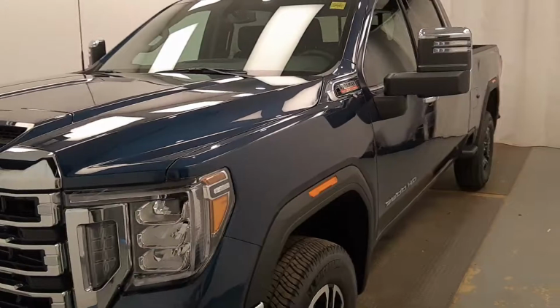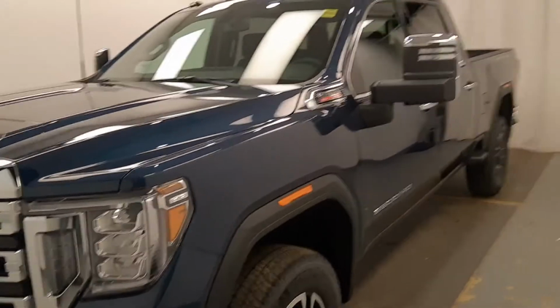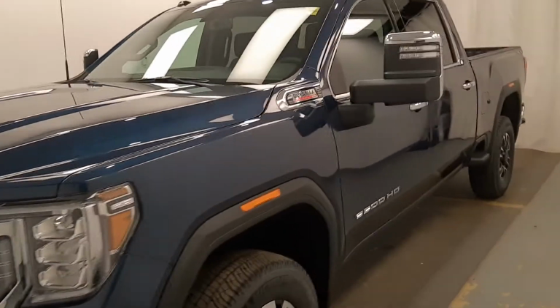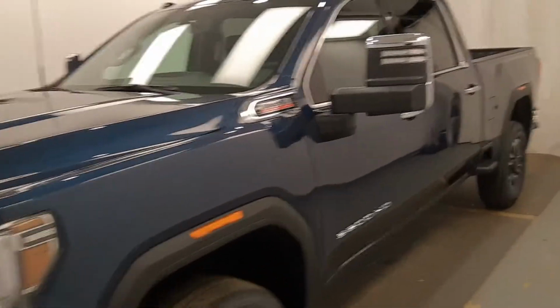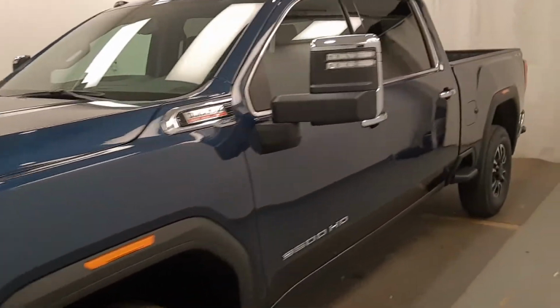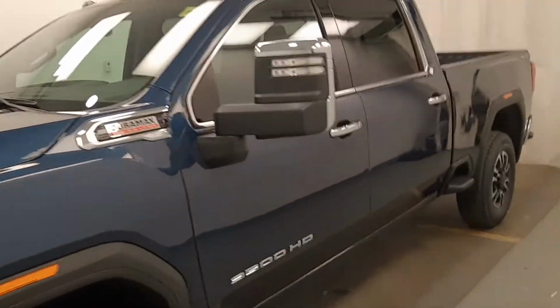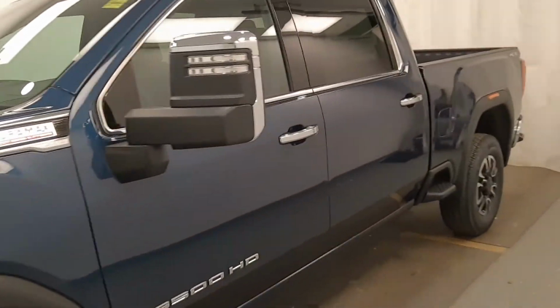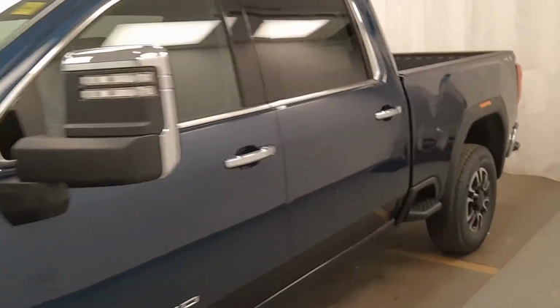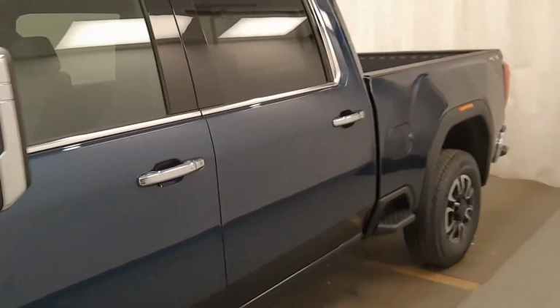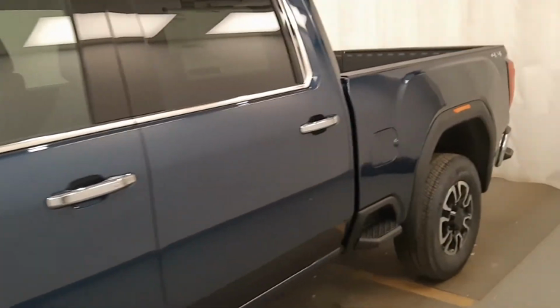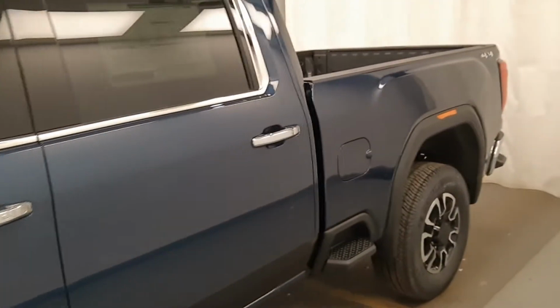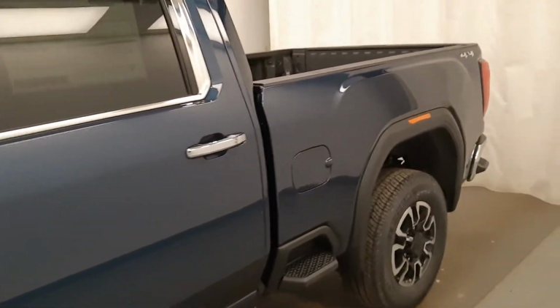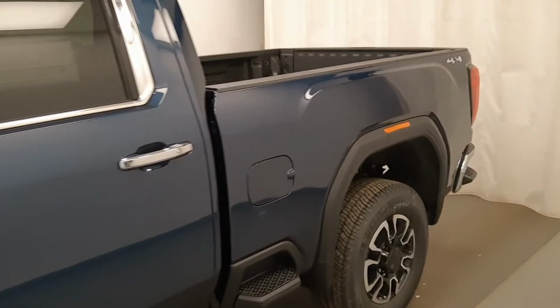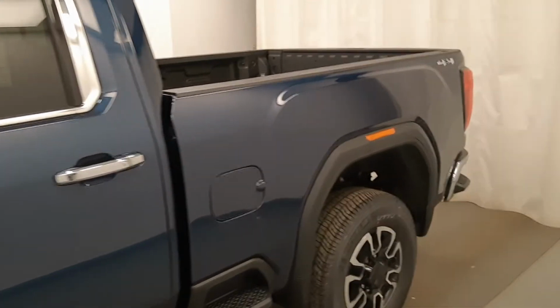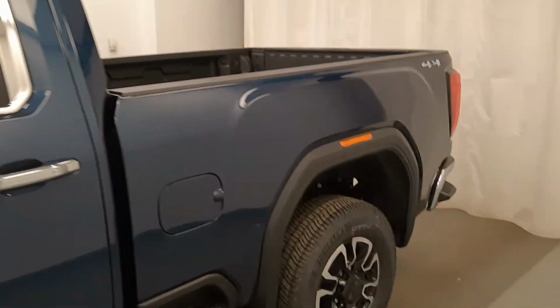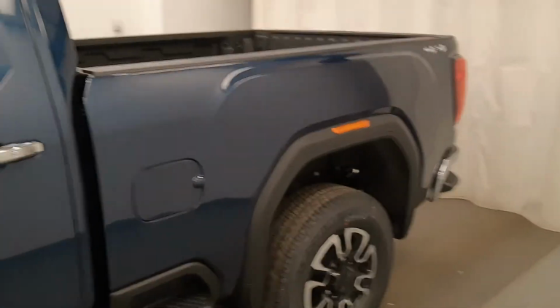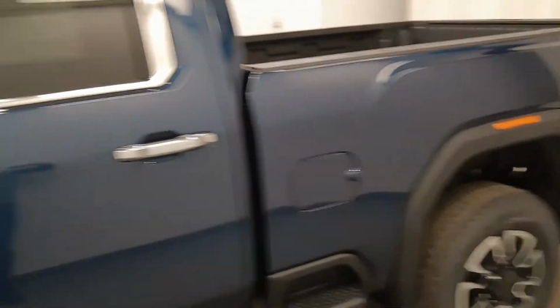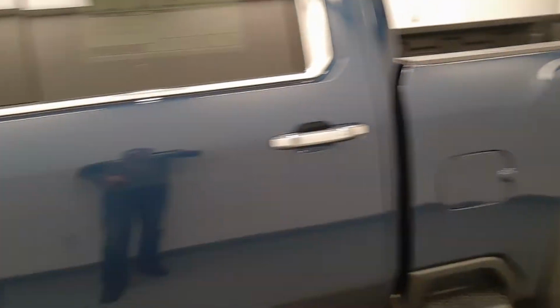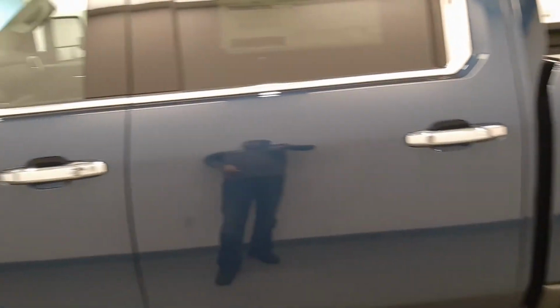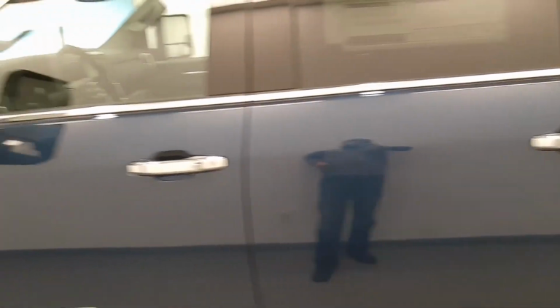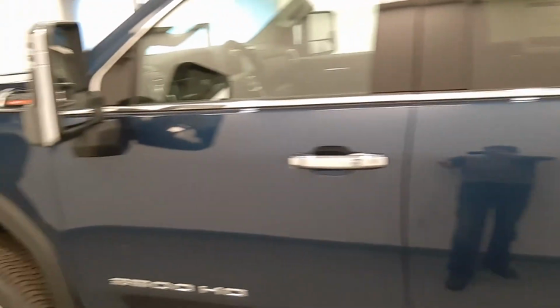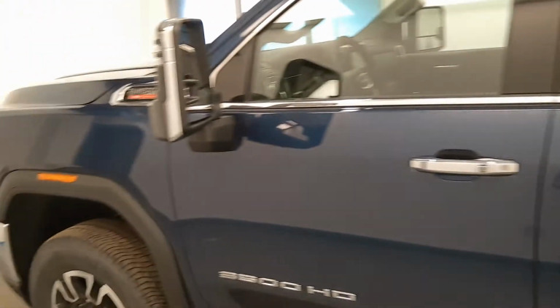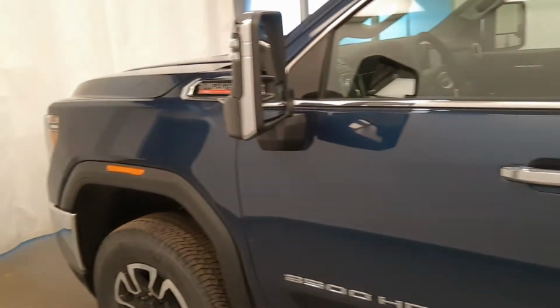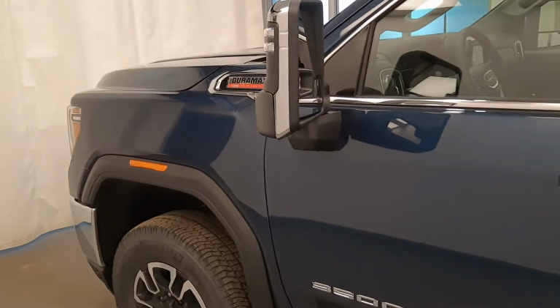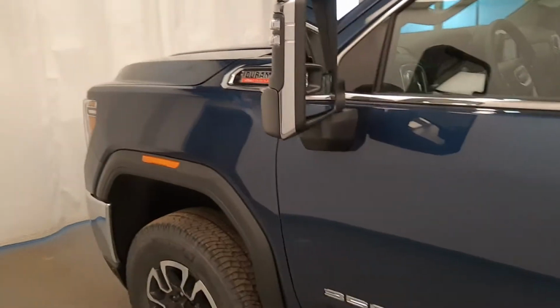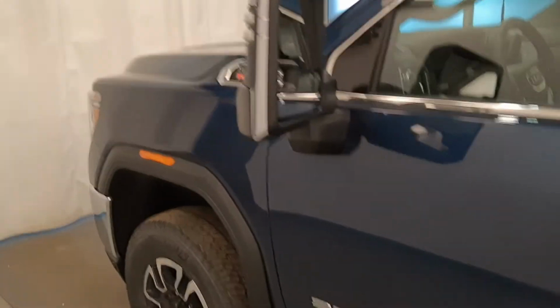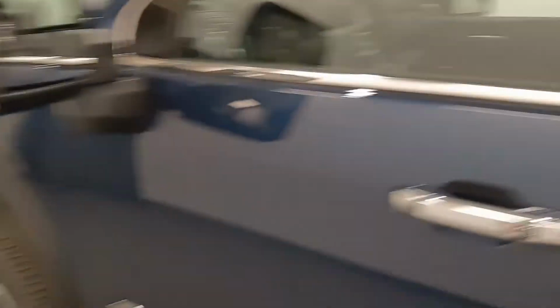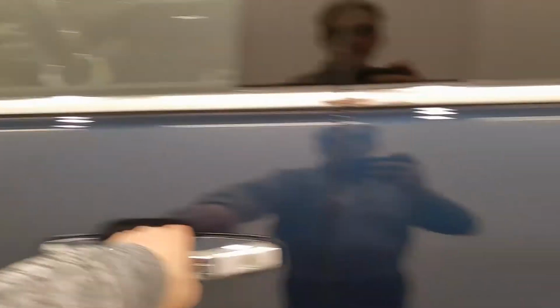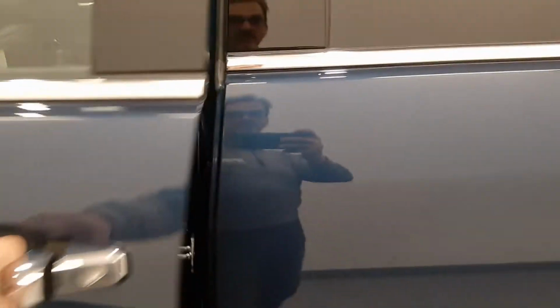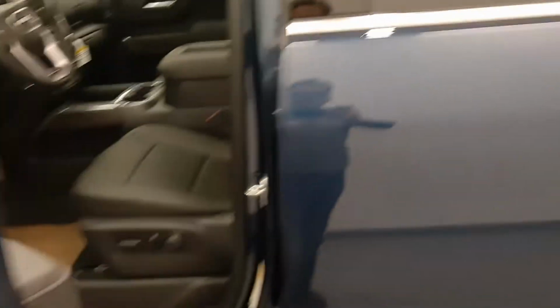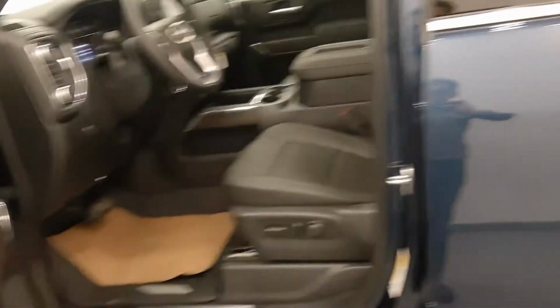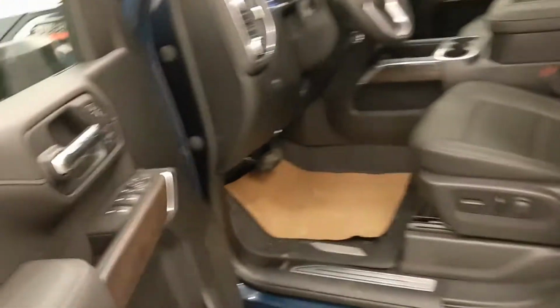Here we have unit 216072, the 2020 GMC 3500 crew cab HD in Specific Blue. It's got the Duramax option.